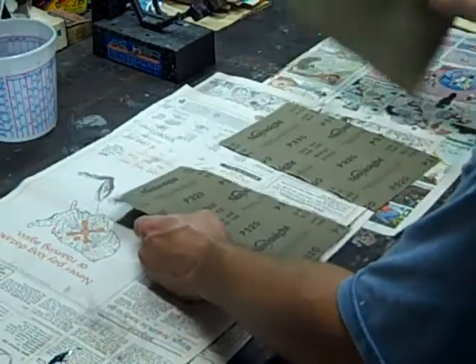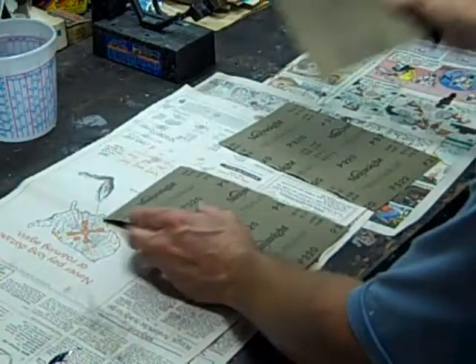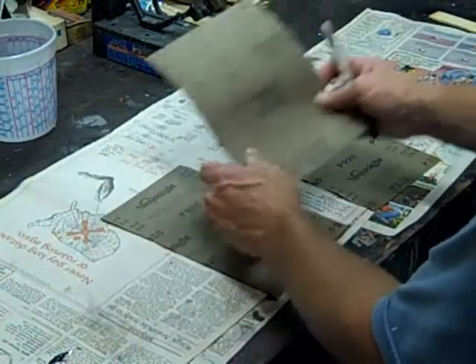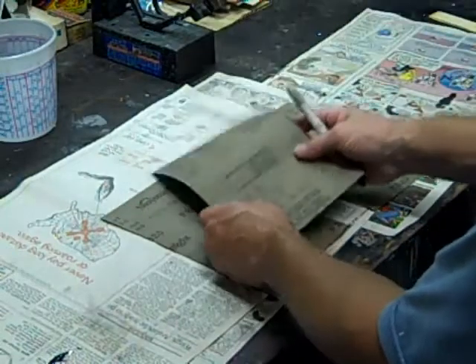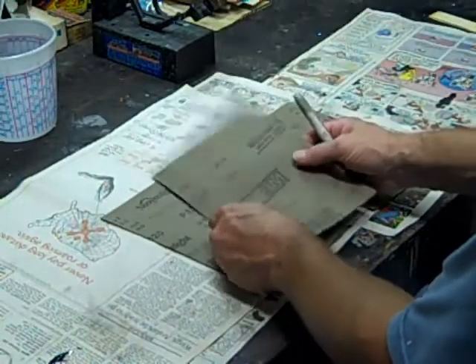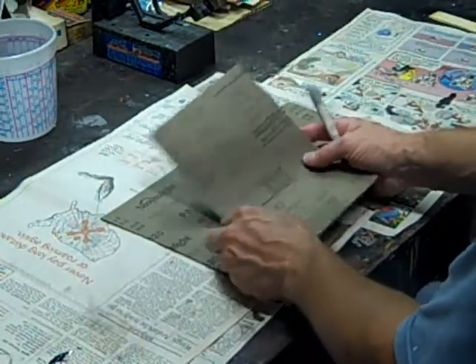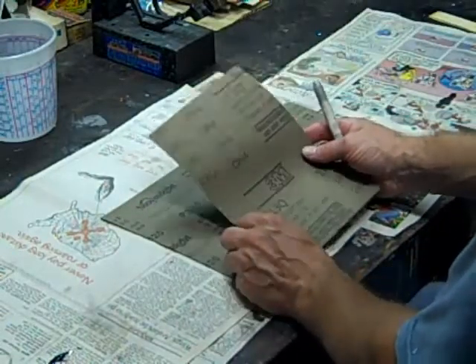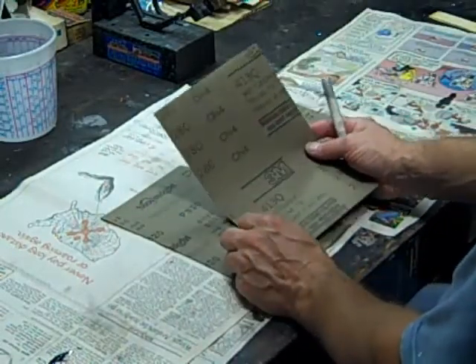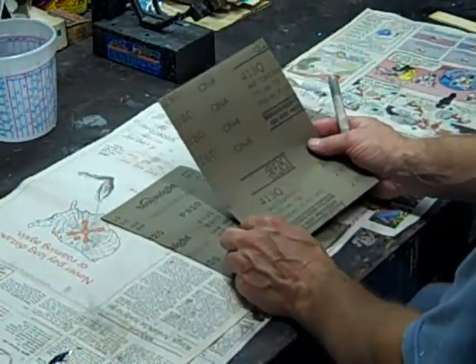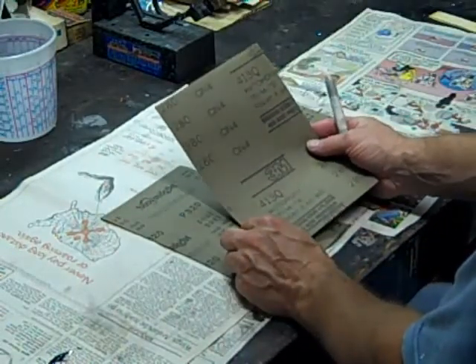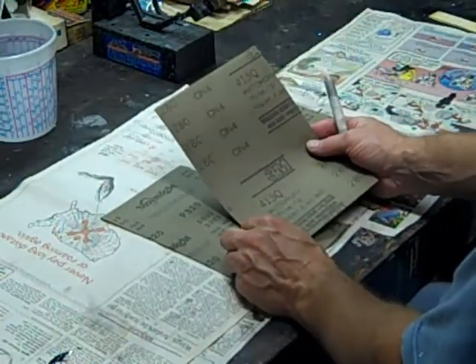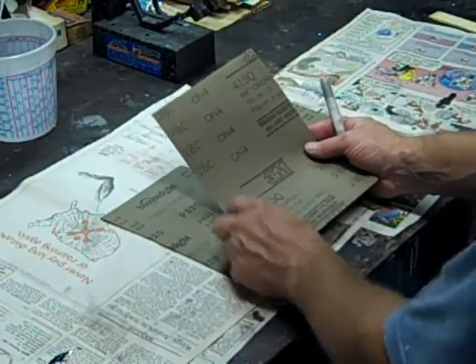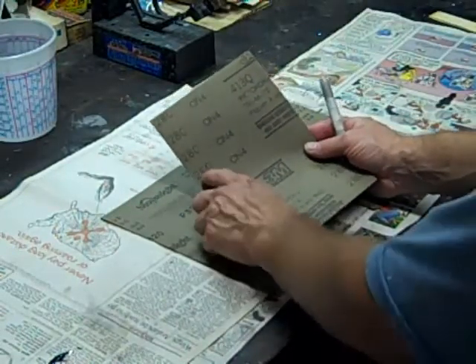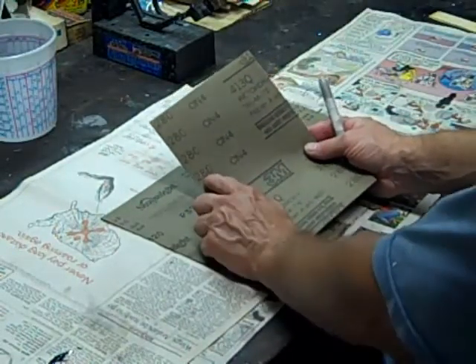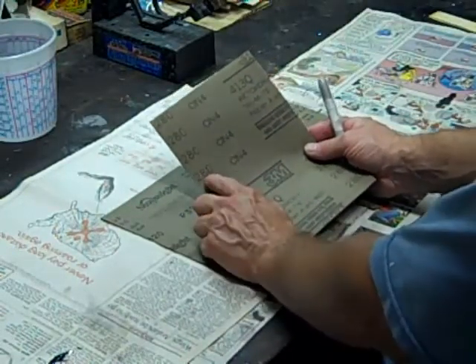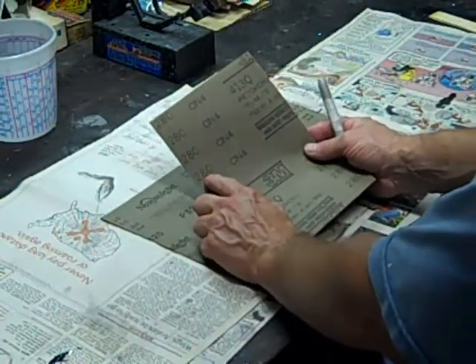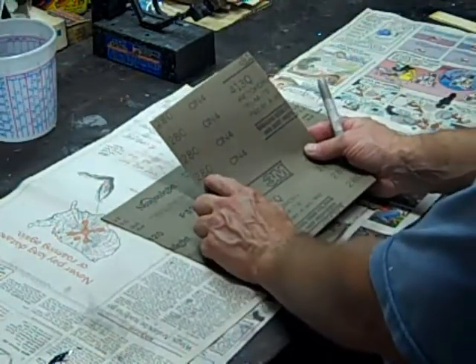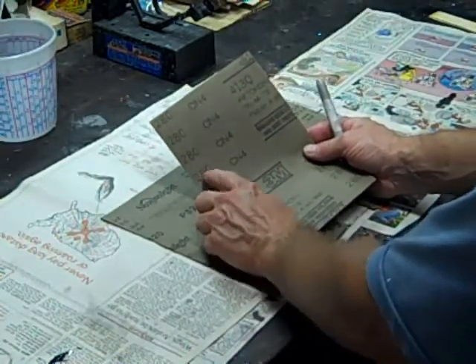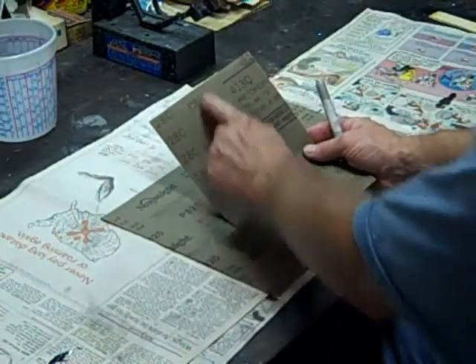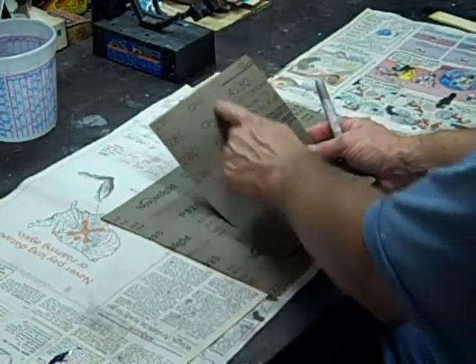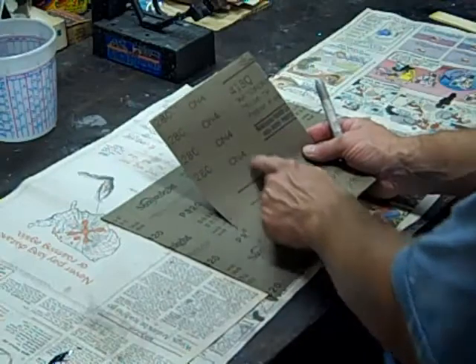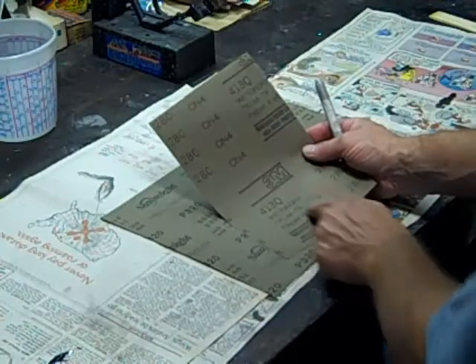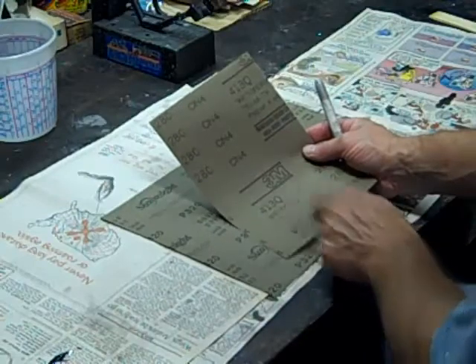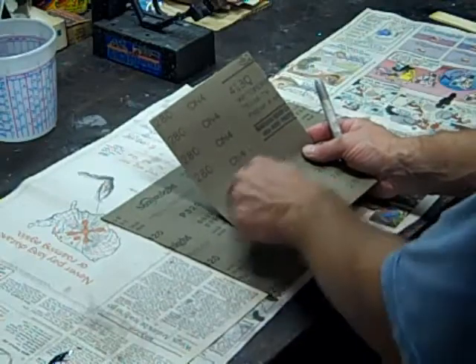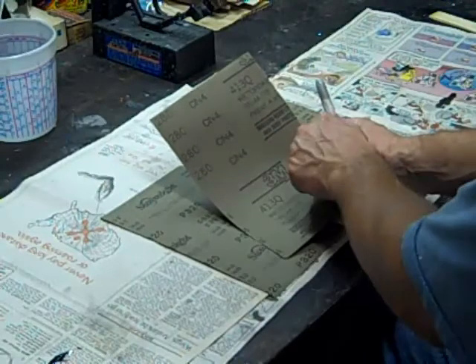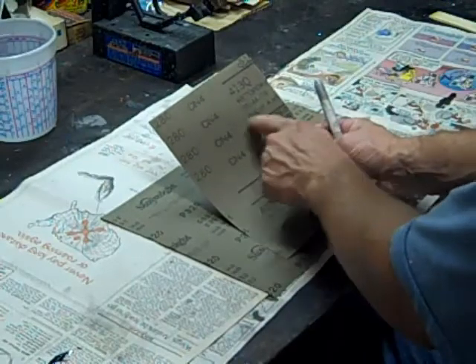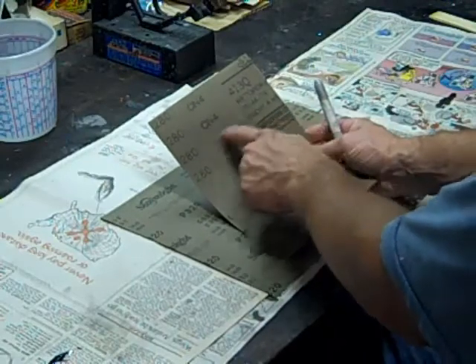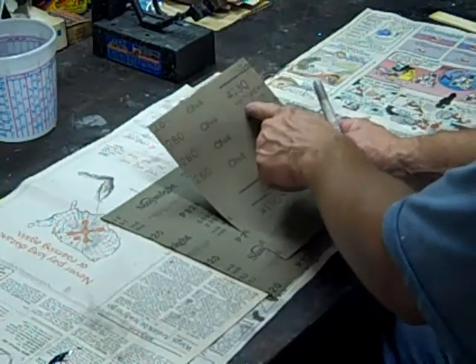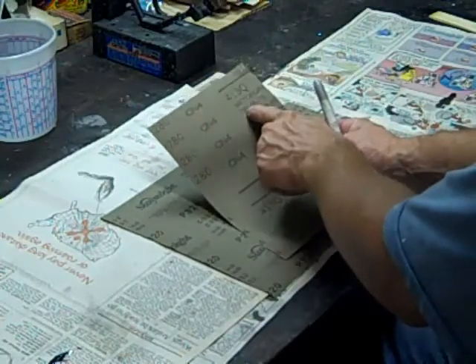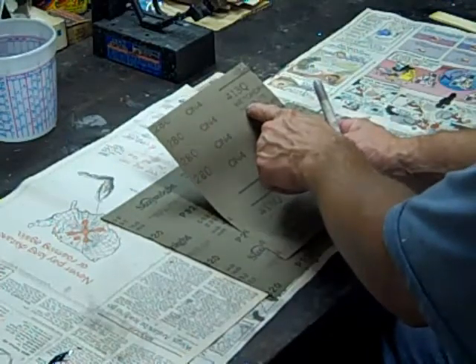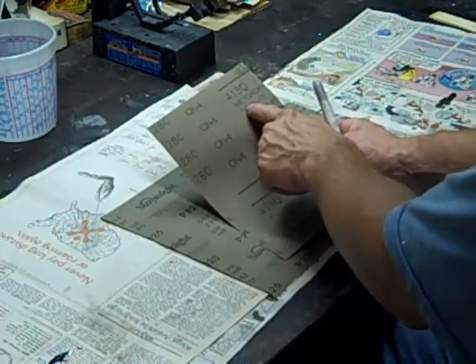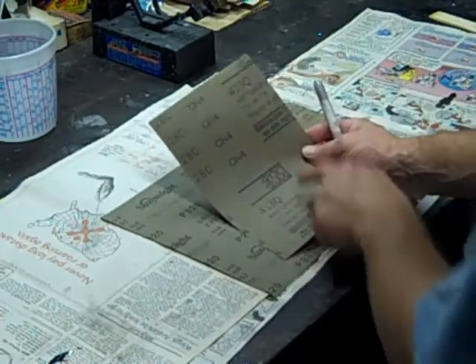Whereas if you're looking at 3M paper — like here, it's 280 grit — but if I cut it in half this way, 280 is not over here on the cut piece.